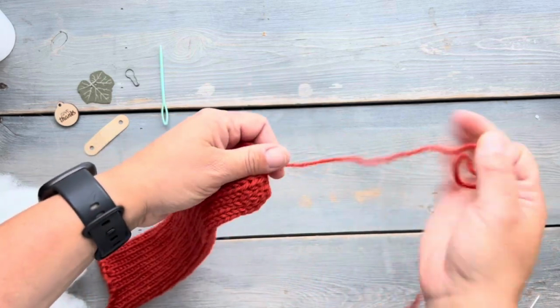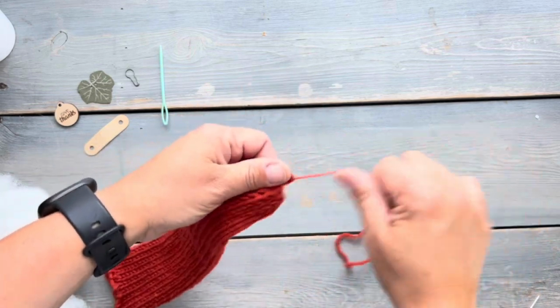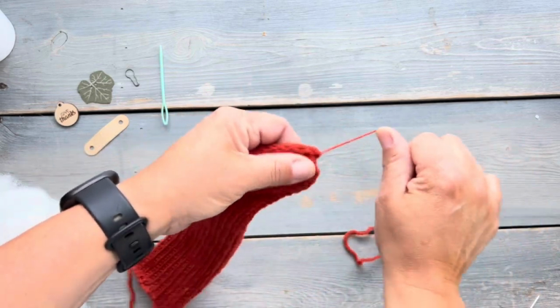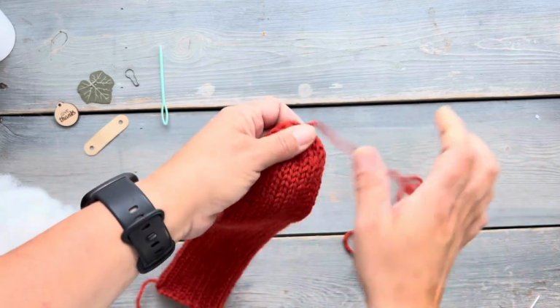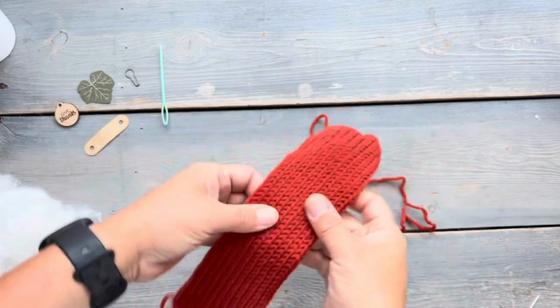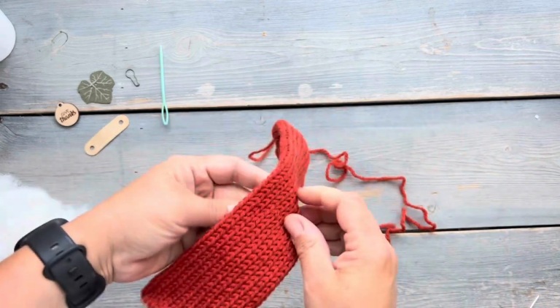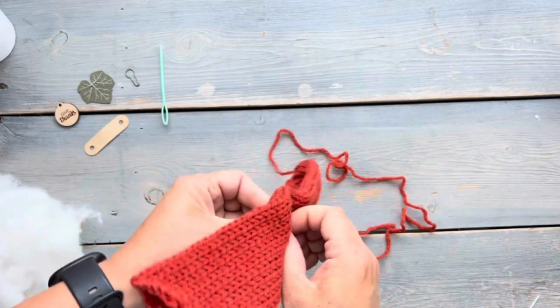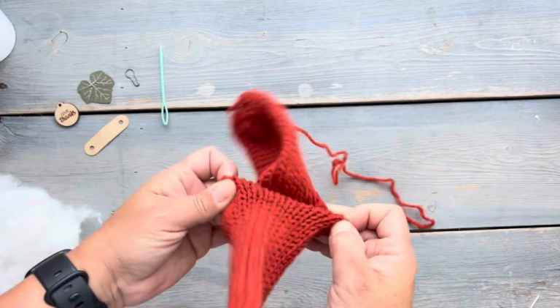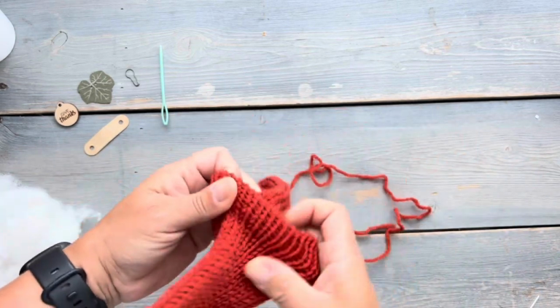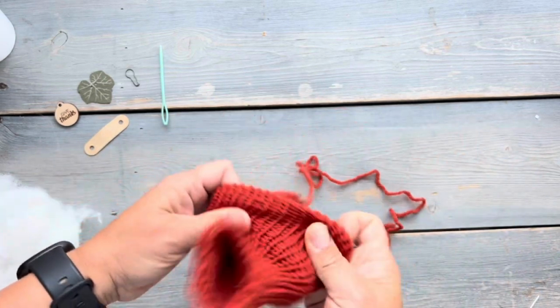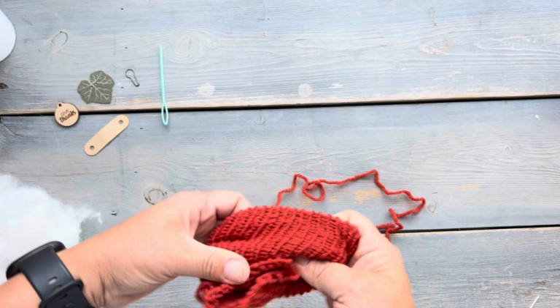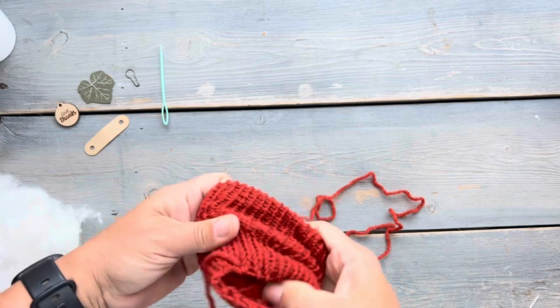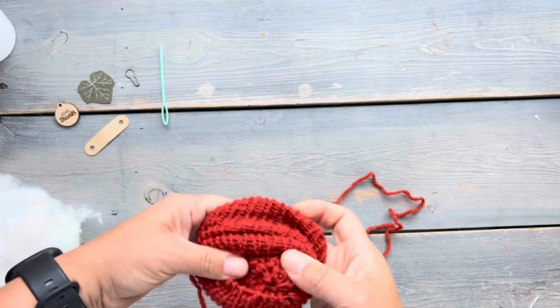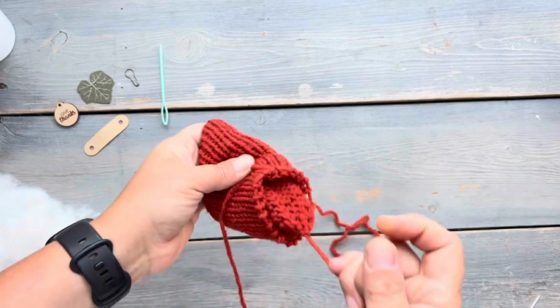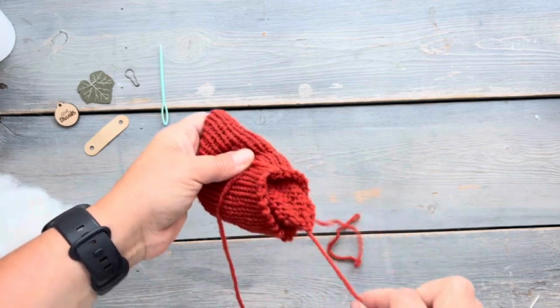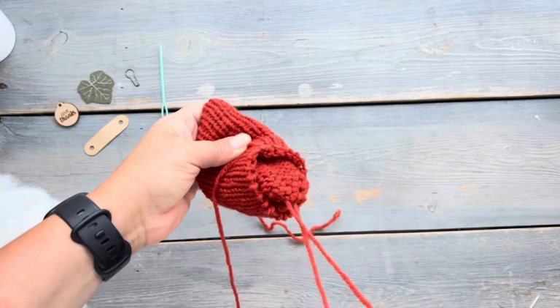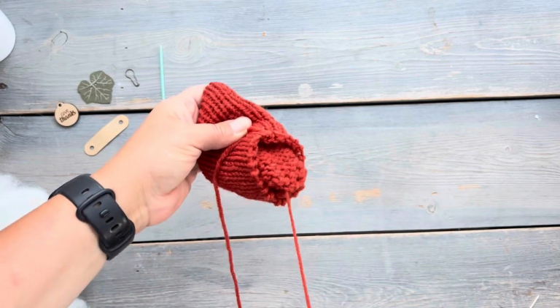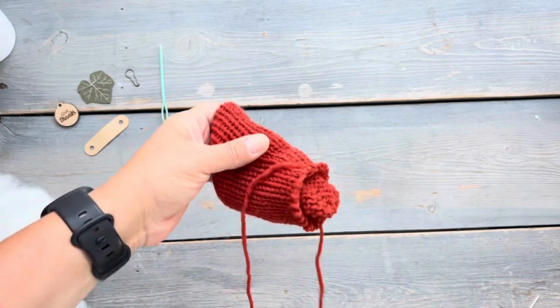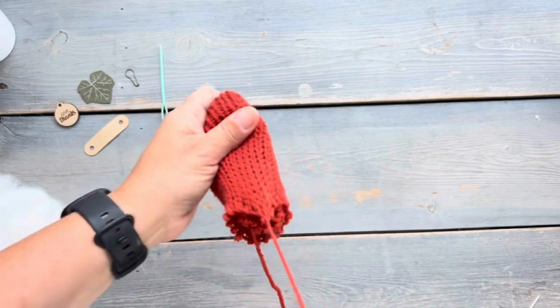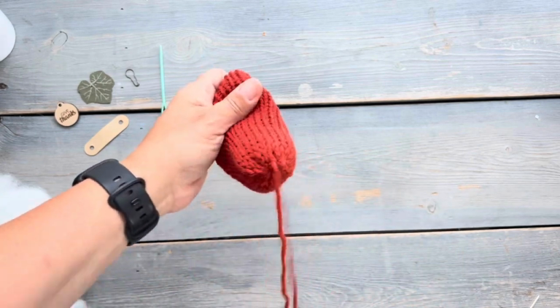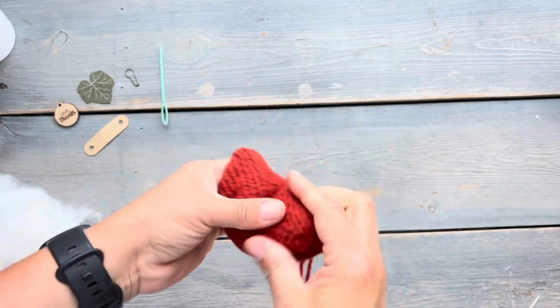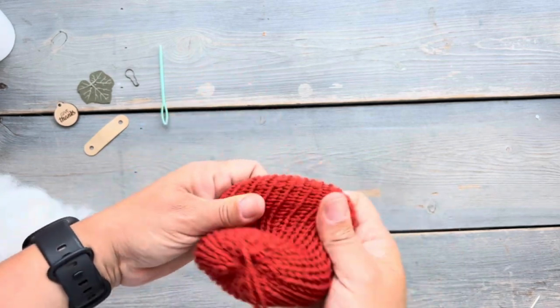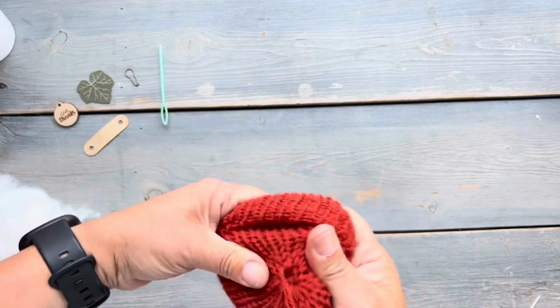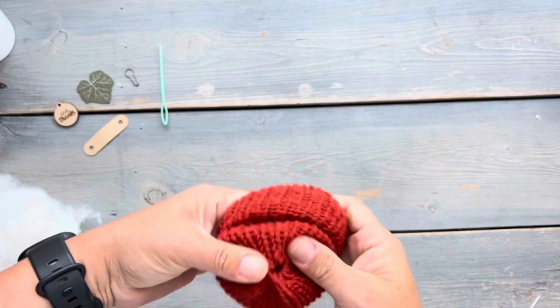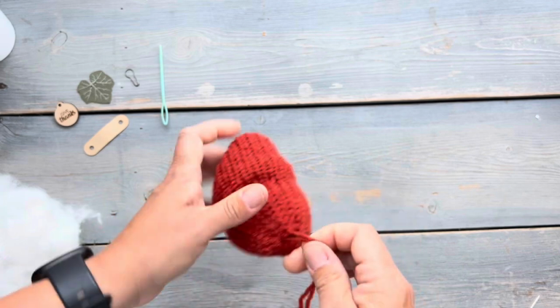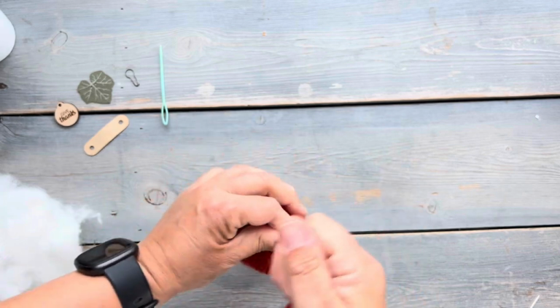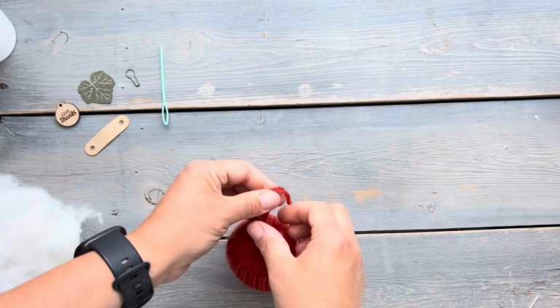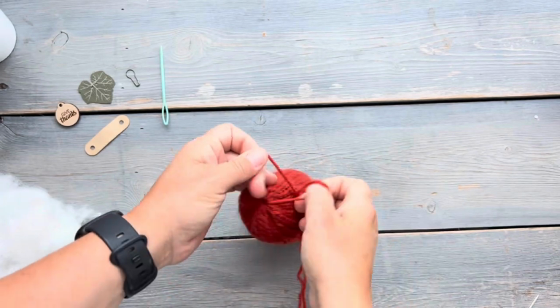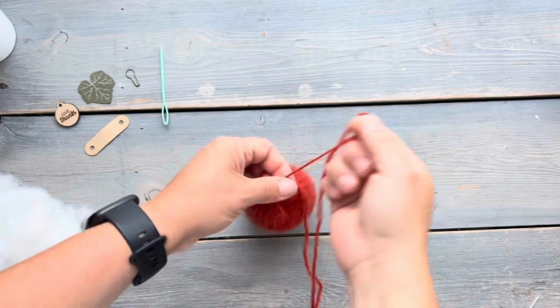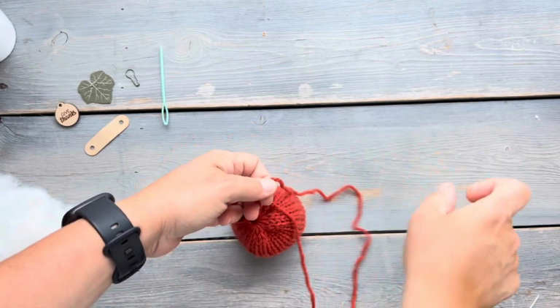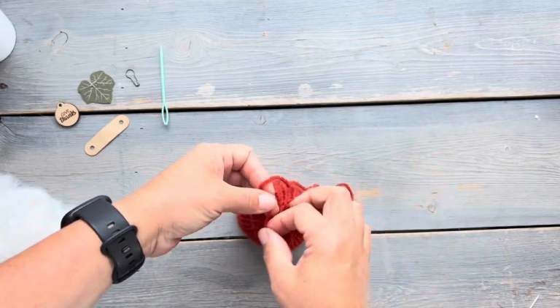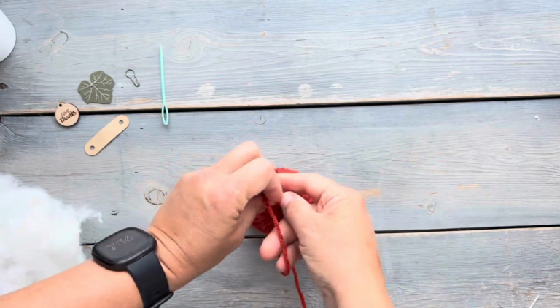We're going to start by cinching one end closed, and then we're going to fold it inside of itself so that both ends meet. After folding it, you're going to want to cinch both ends closed and tie it into a knot to keep everything in place.